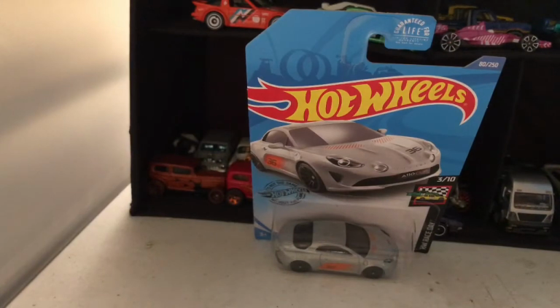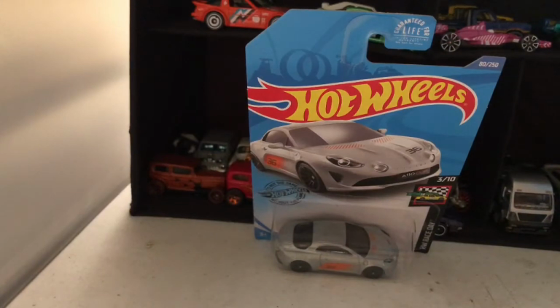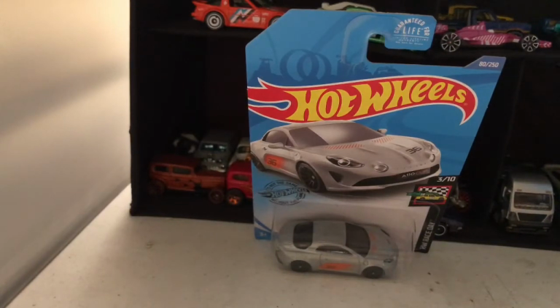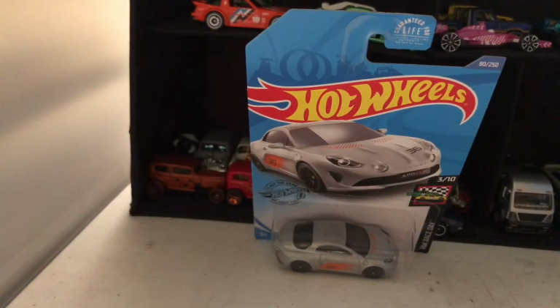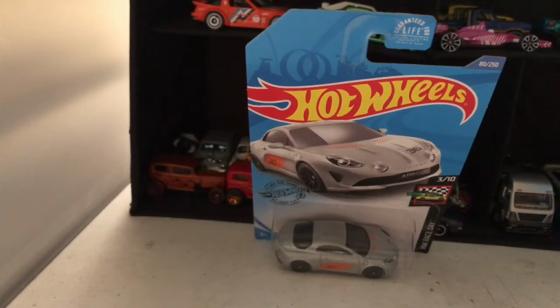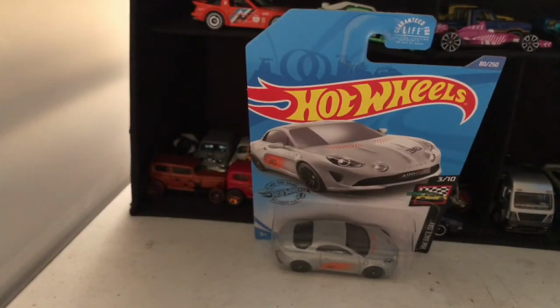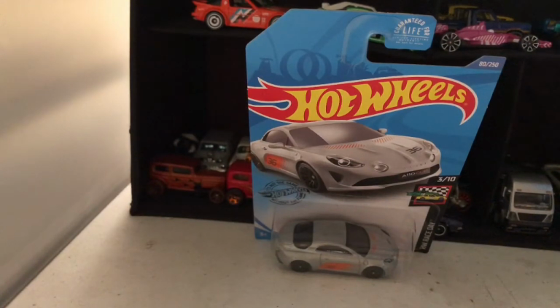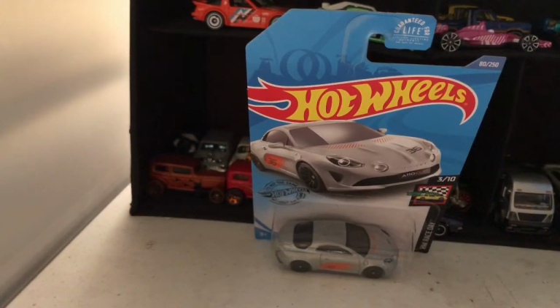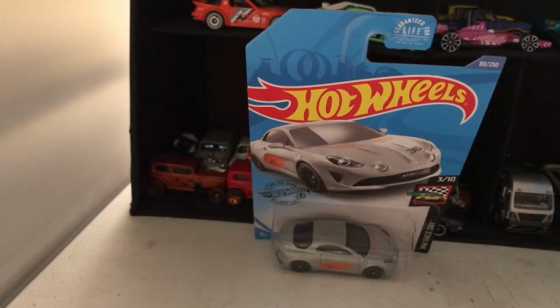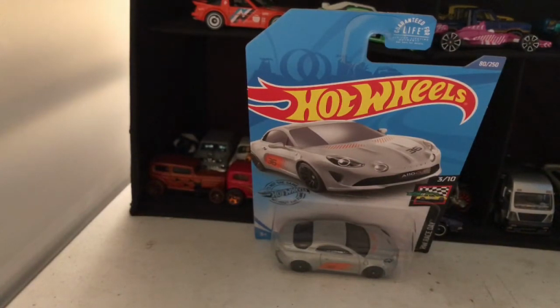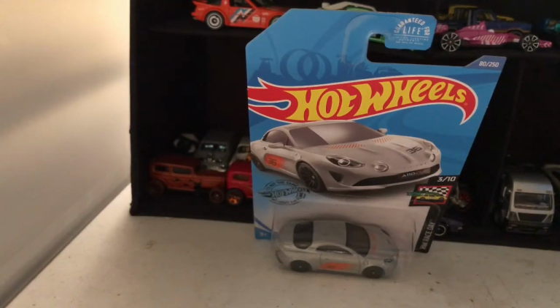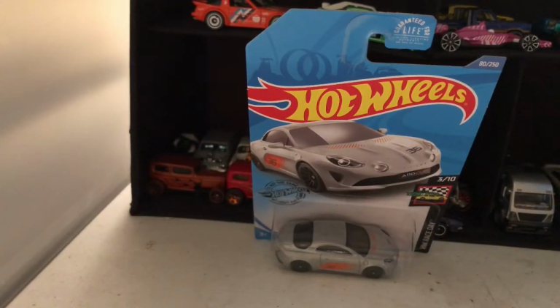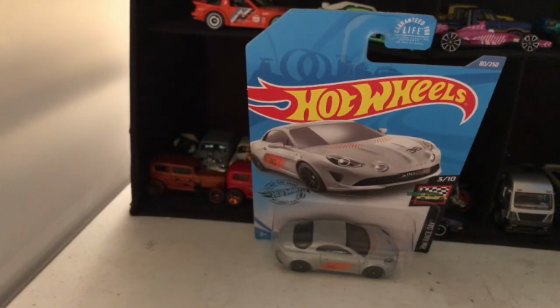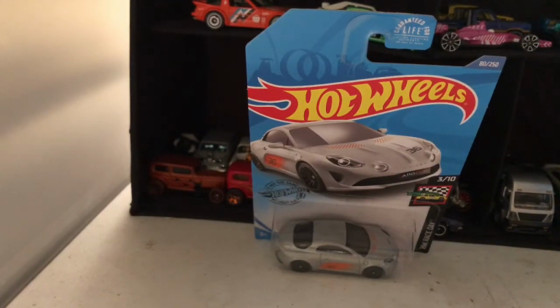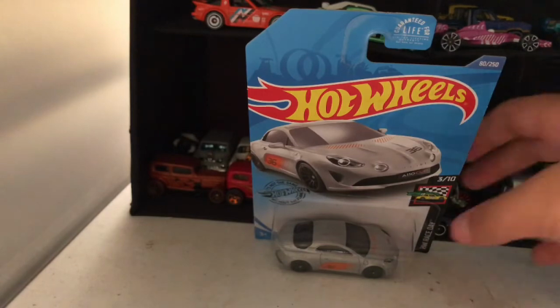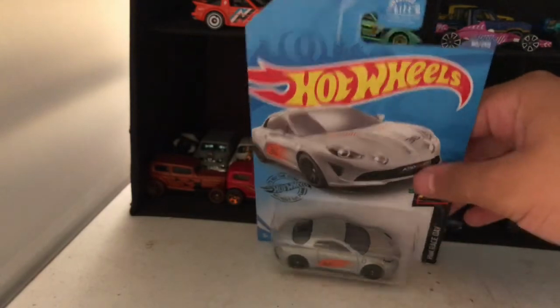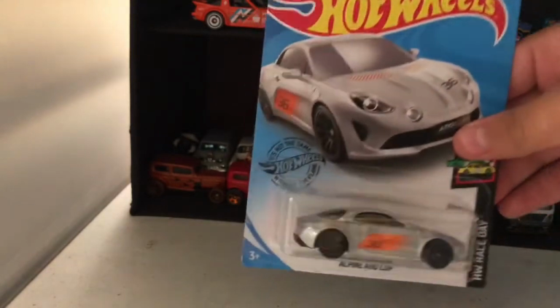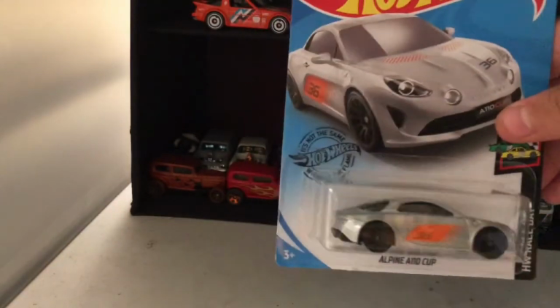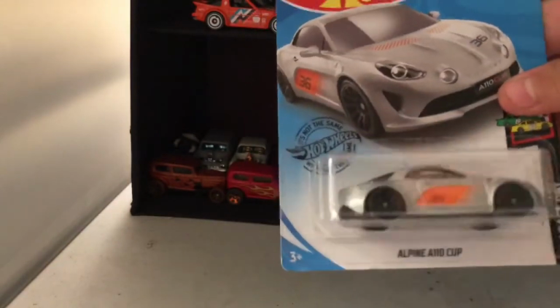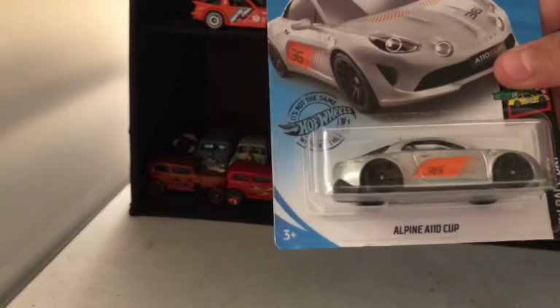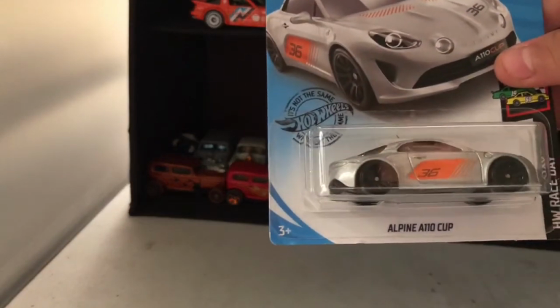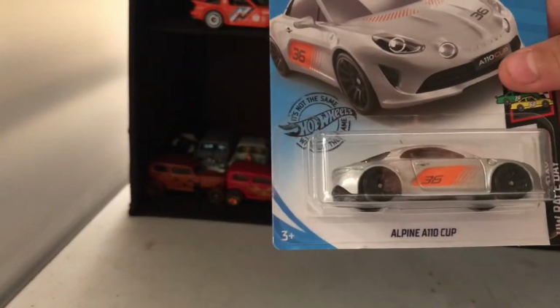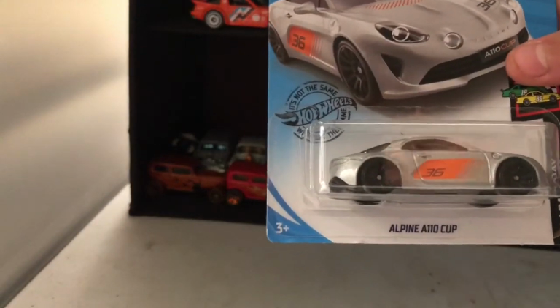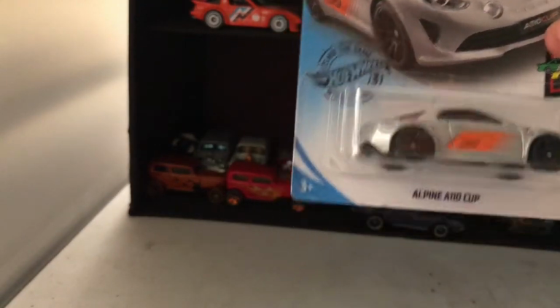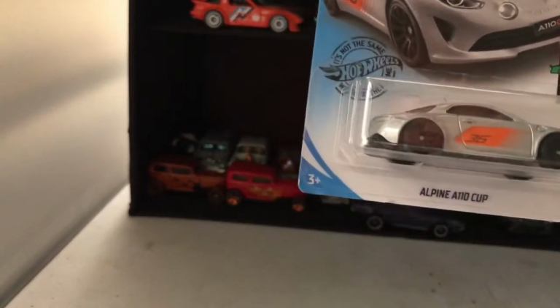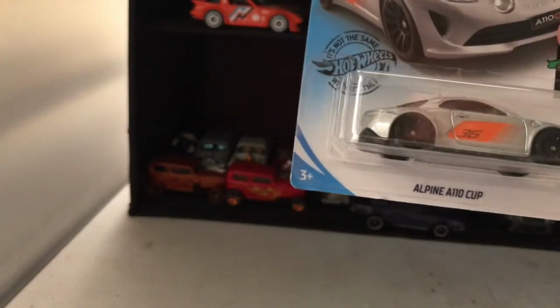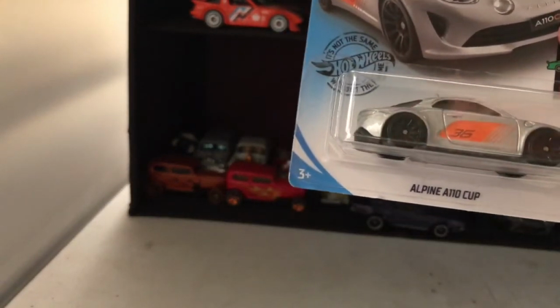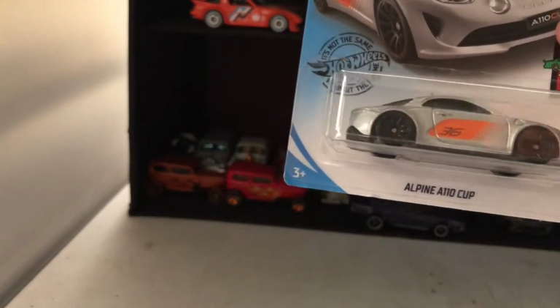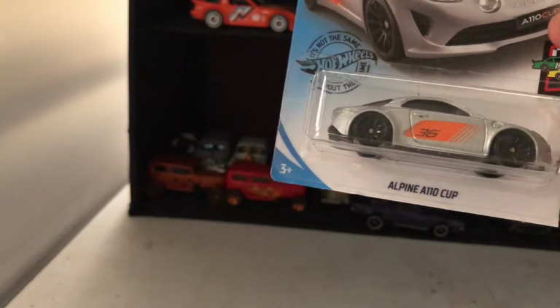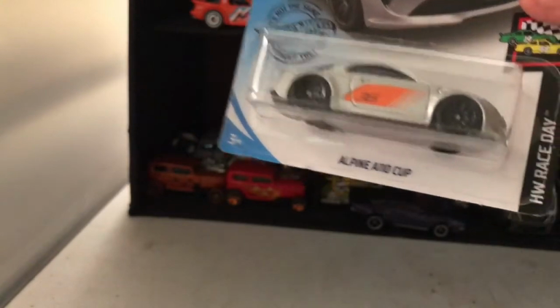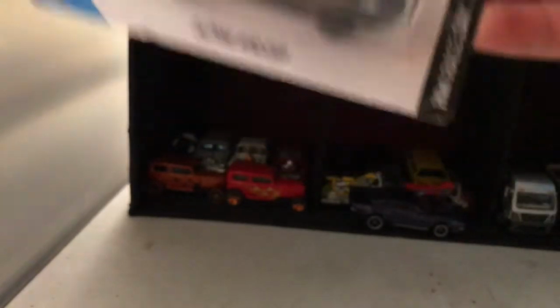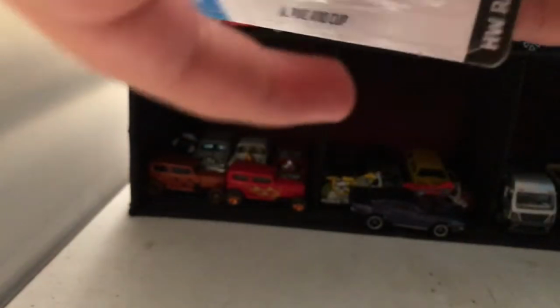Hey guys, Aiden Hot Wheels here. Today we got this Silver Alpine A110 Cup Car. Let's open it and take a look at it.